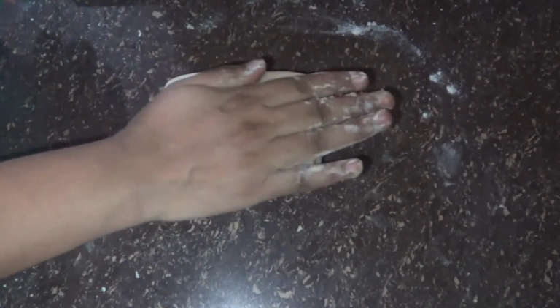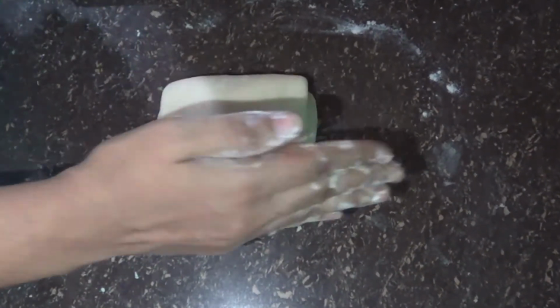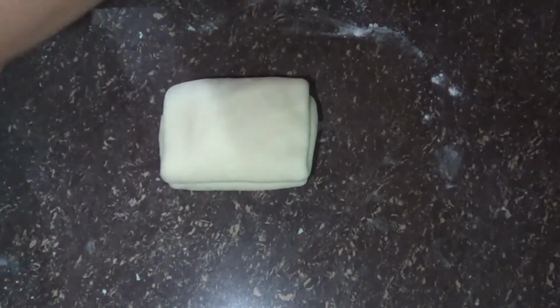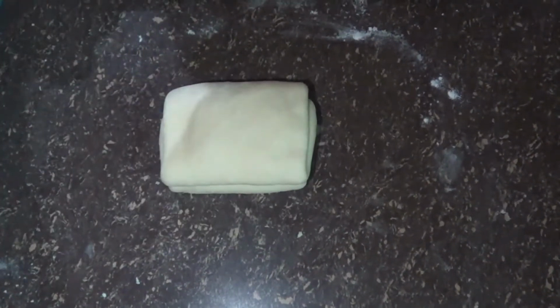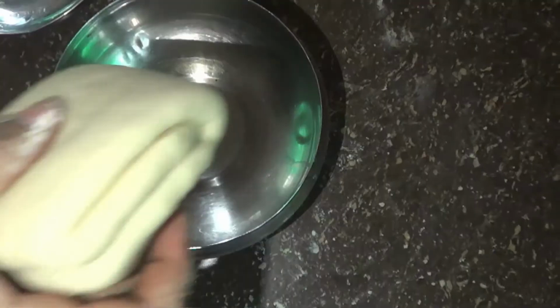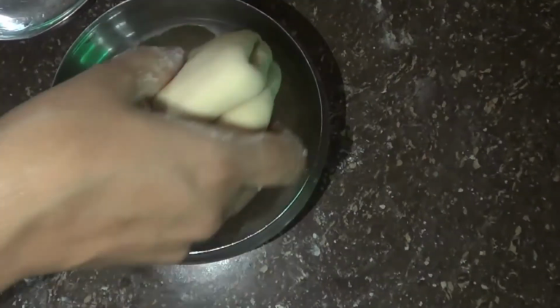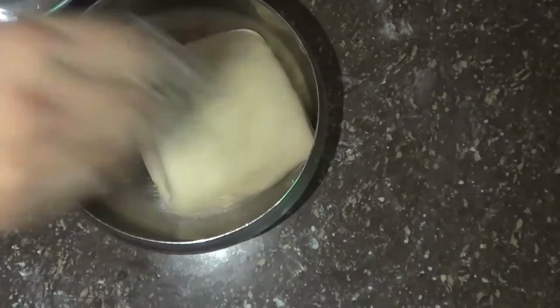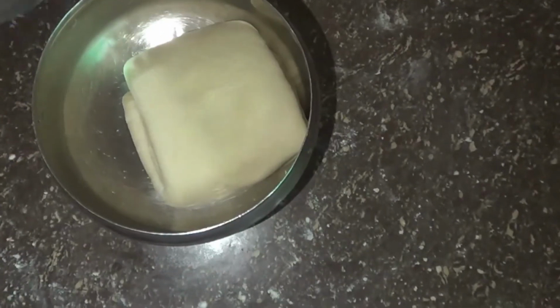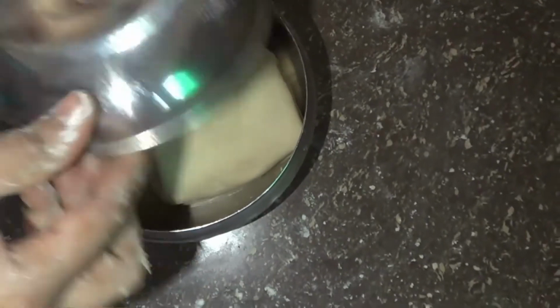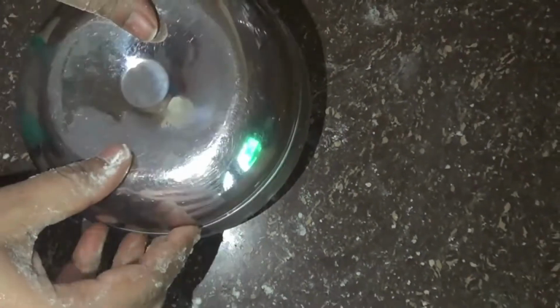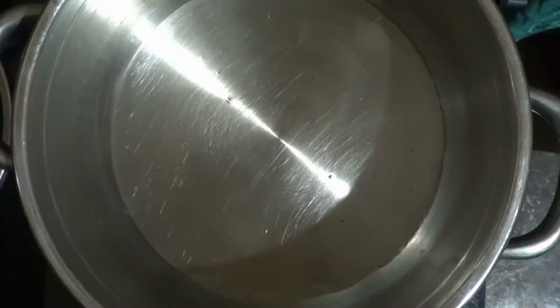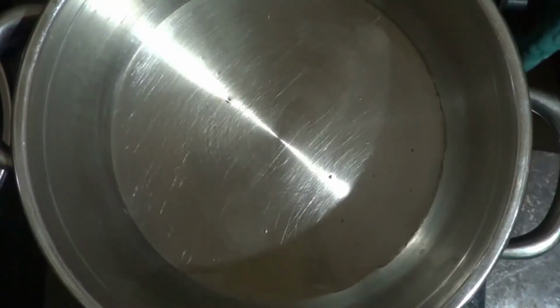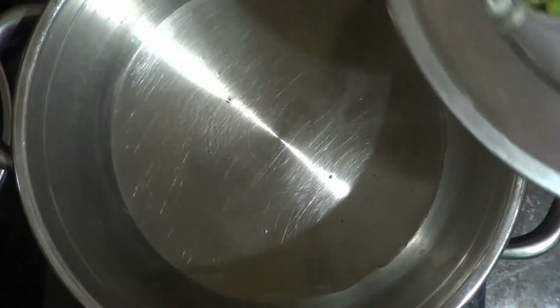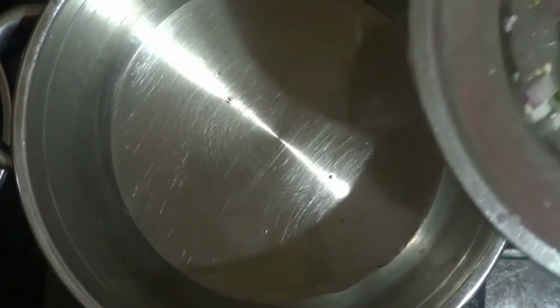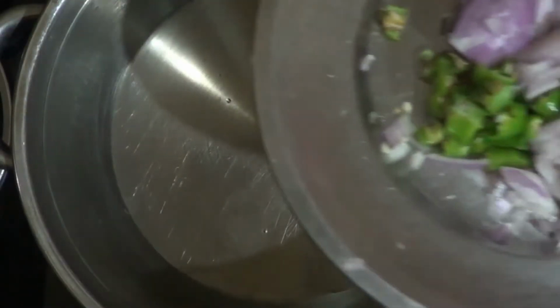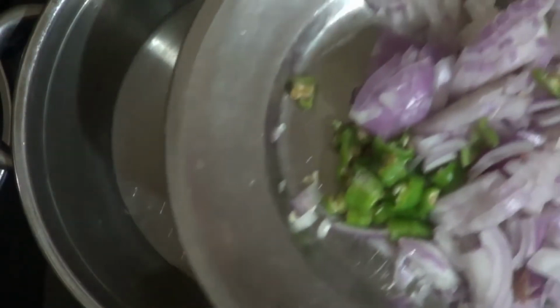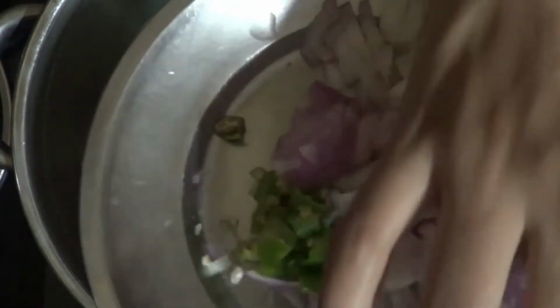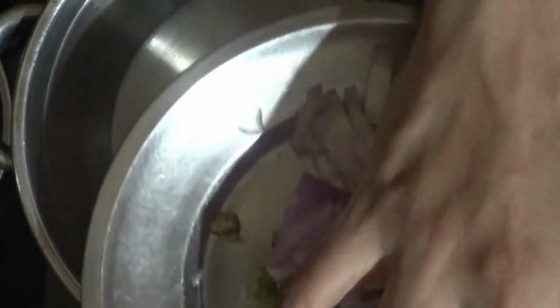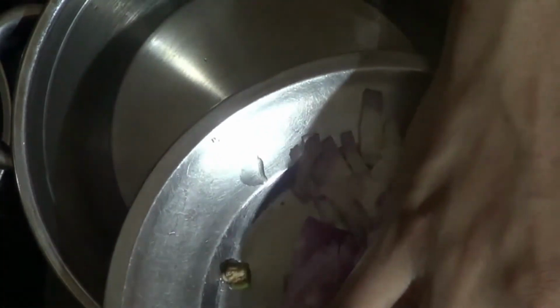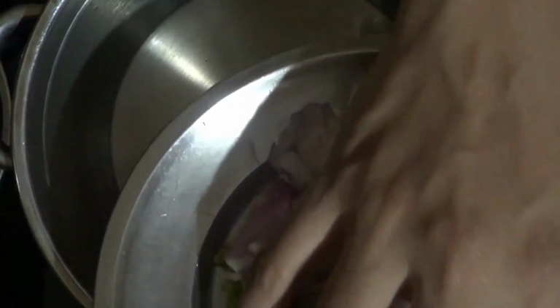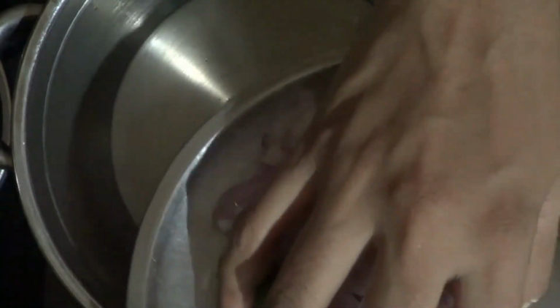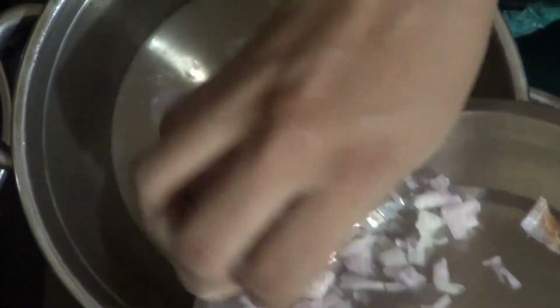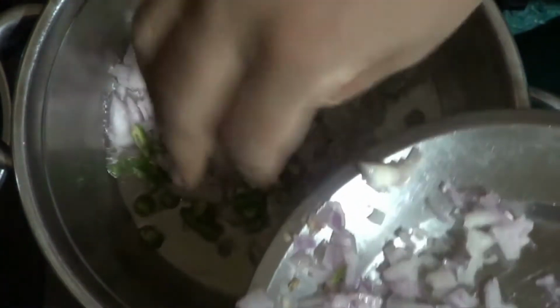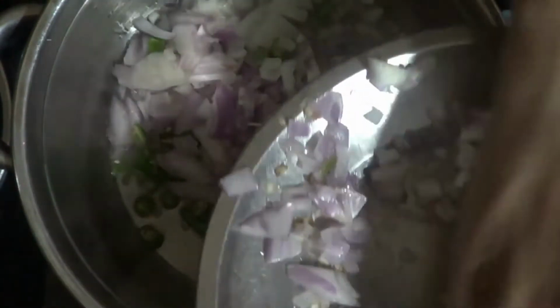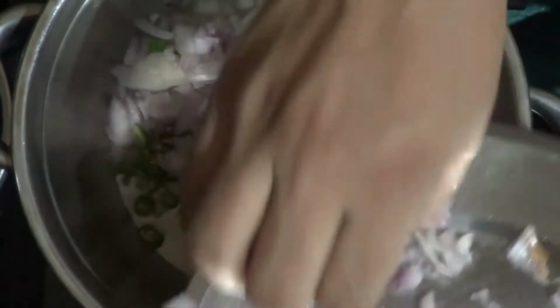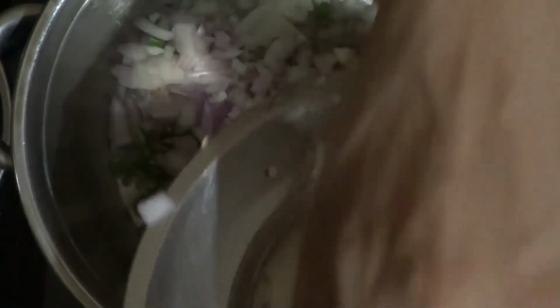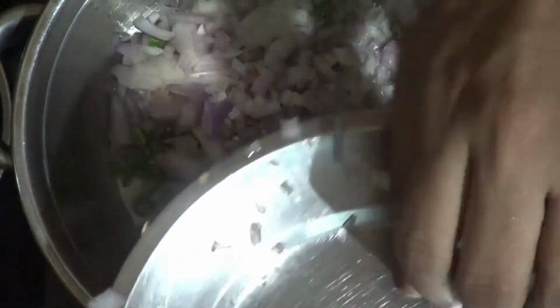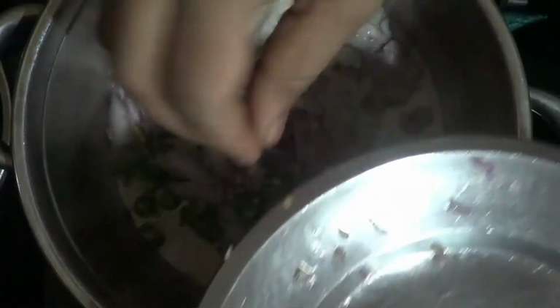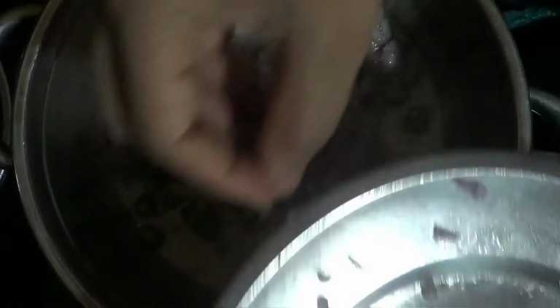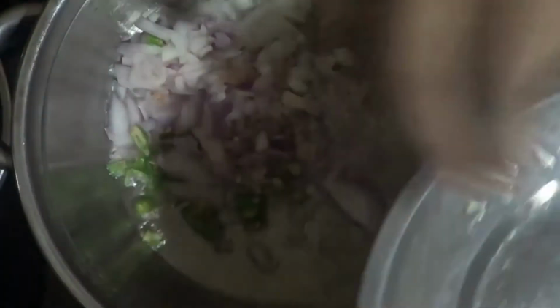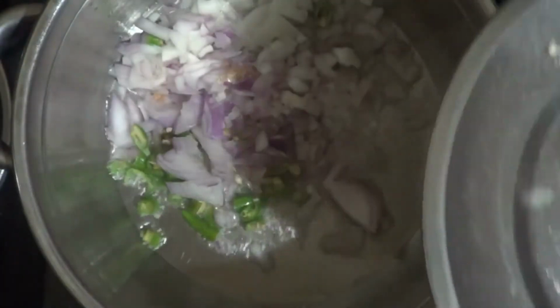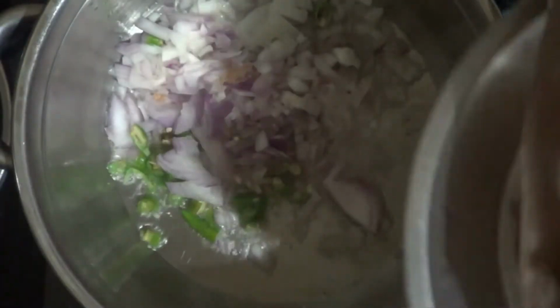I will store the box in the fridge. I will put a paste in the fridge. If you have an egg, you can fry the chicken.